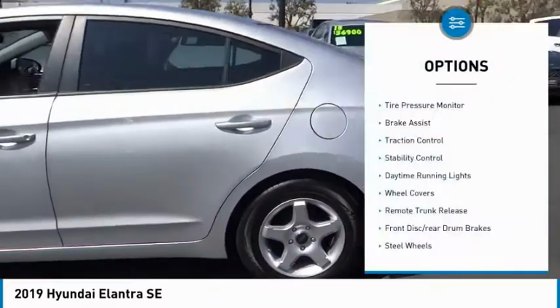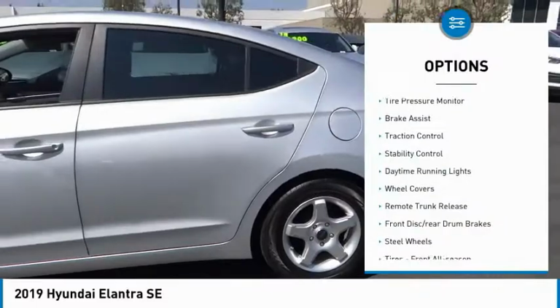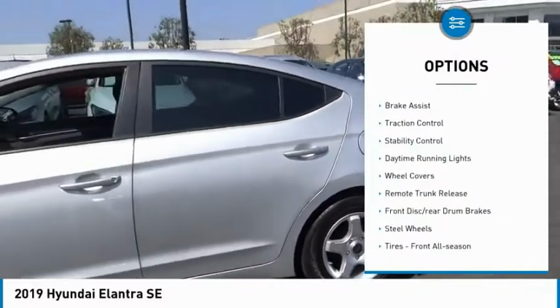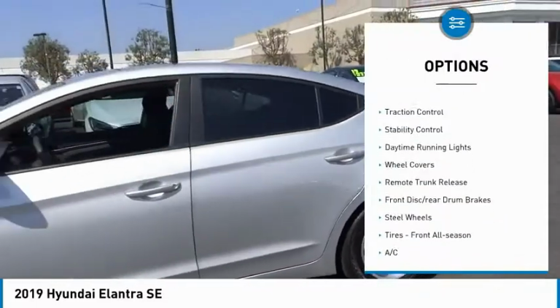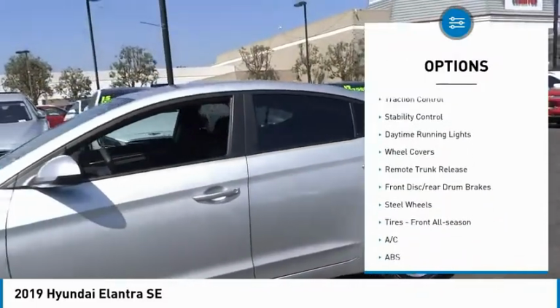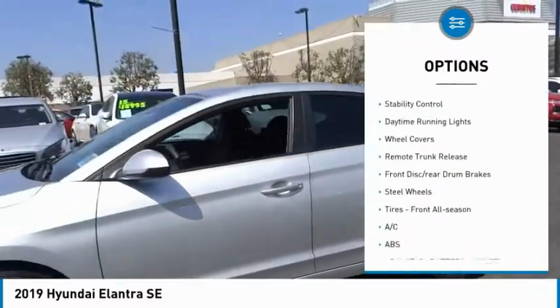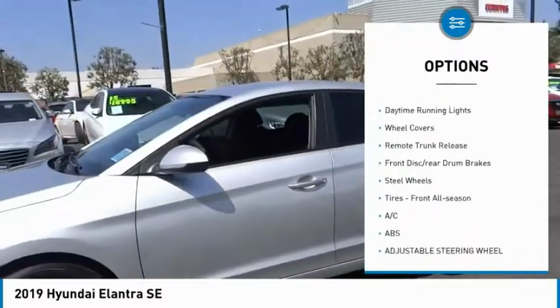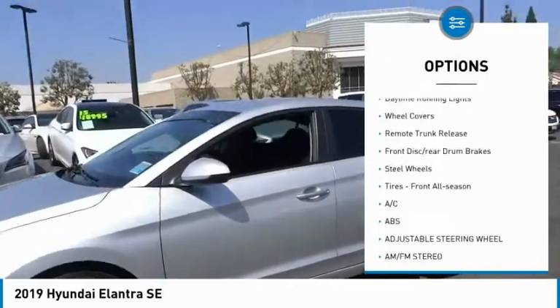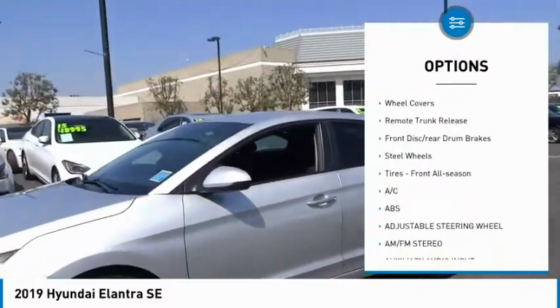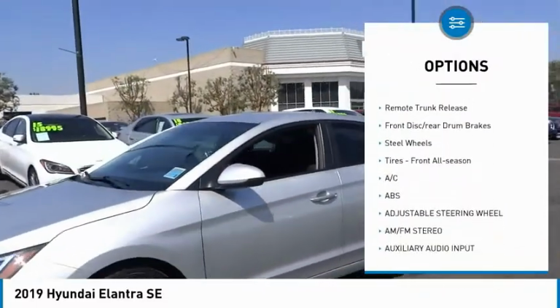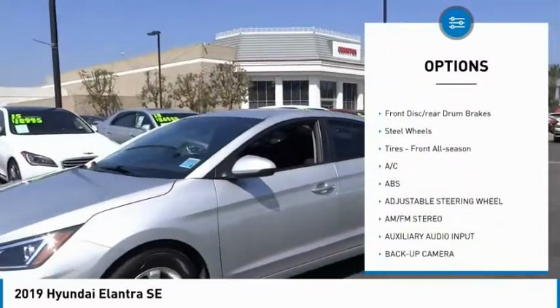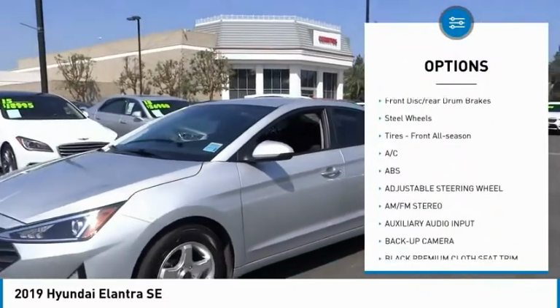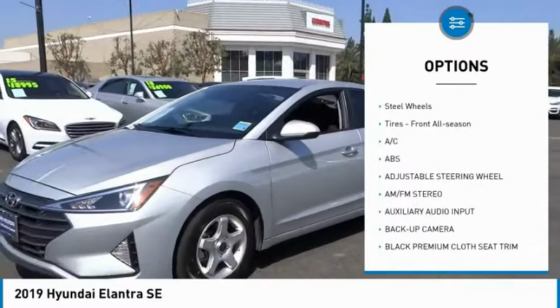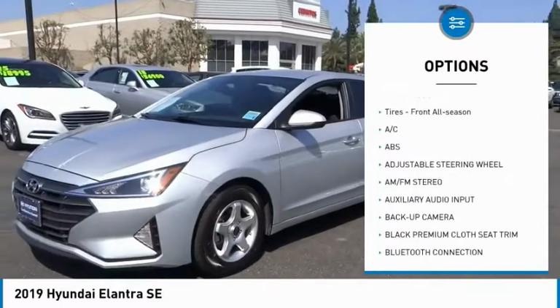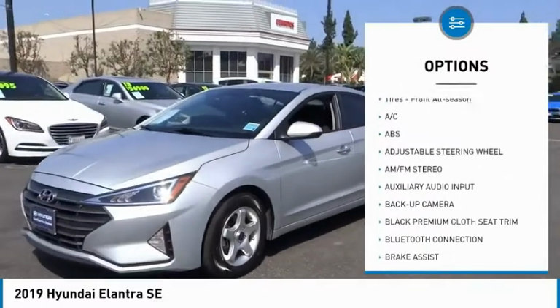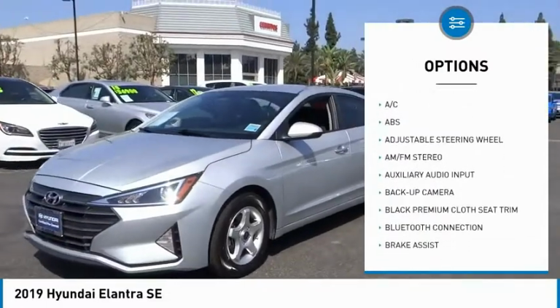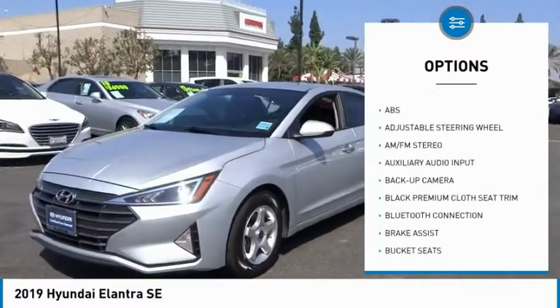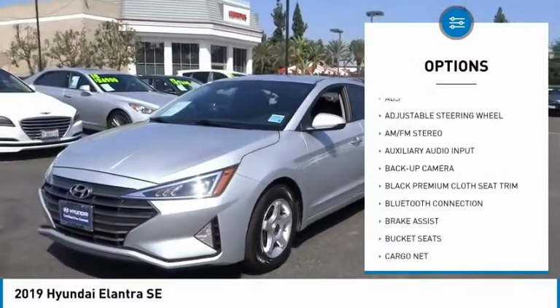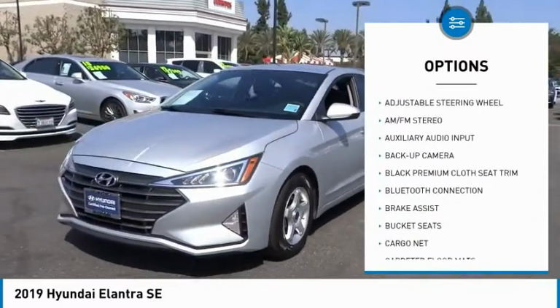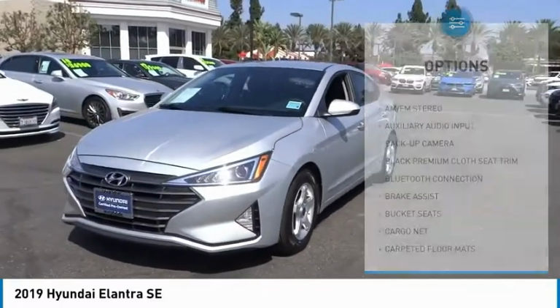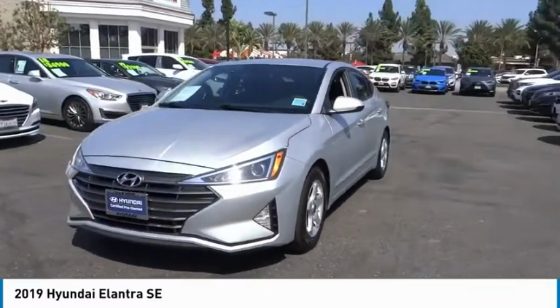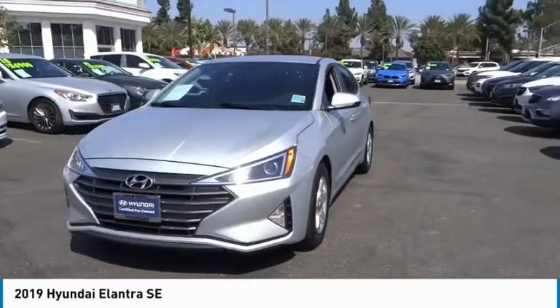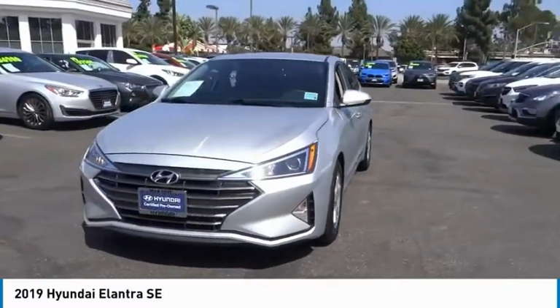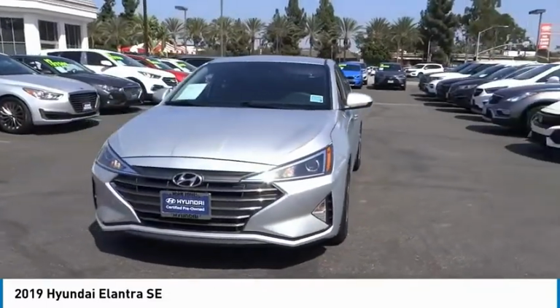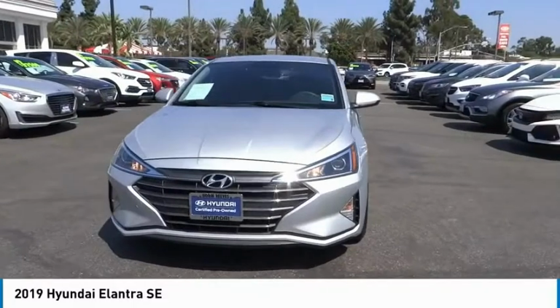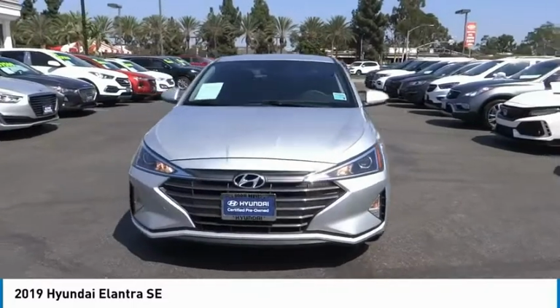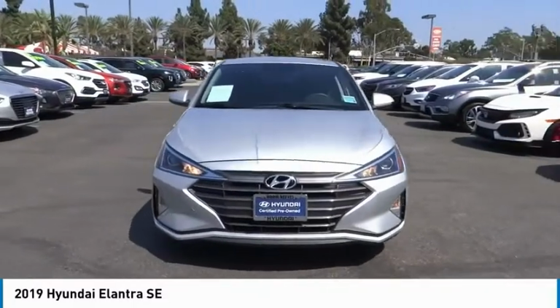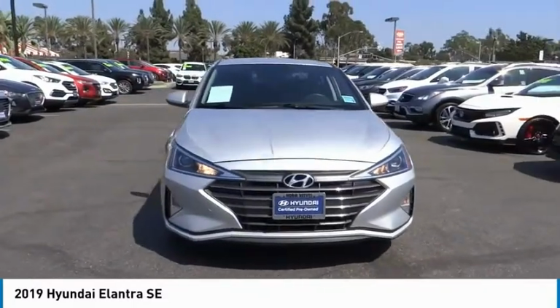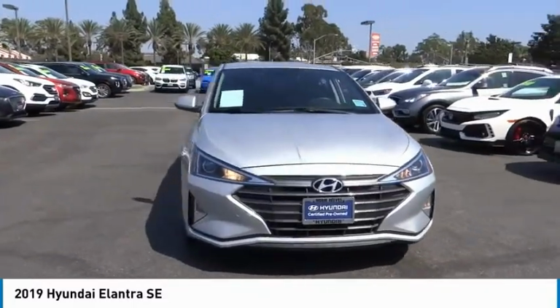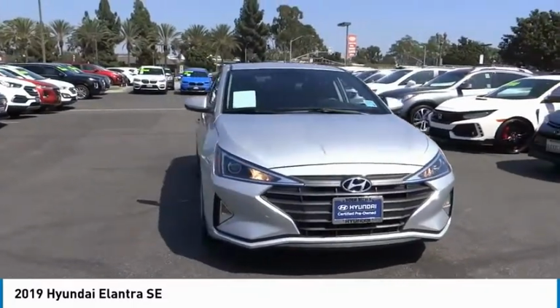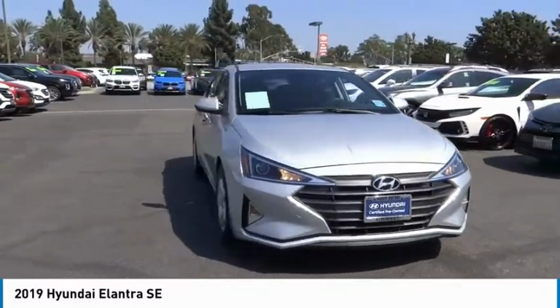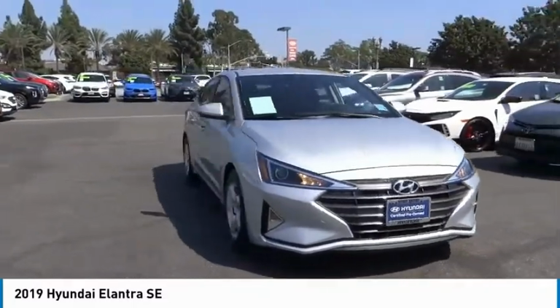Tire pressure monitor, brake assist, traction control, stability control, daytime running lights, wheel covers, remote trunk release, front disc rear drum brakes, steel wheels, tires, front all season.